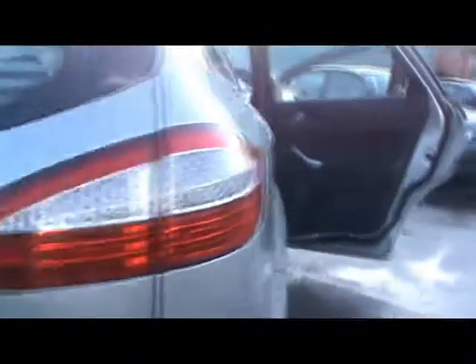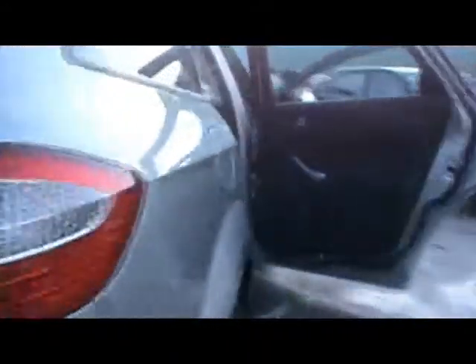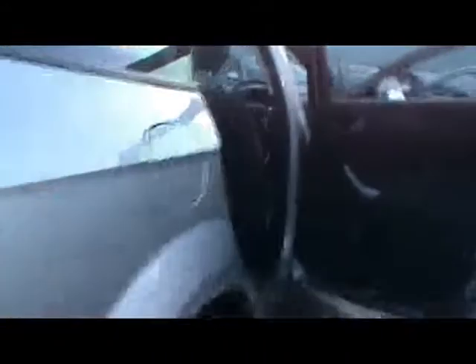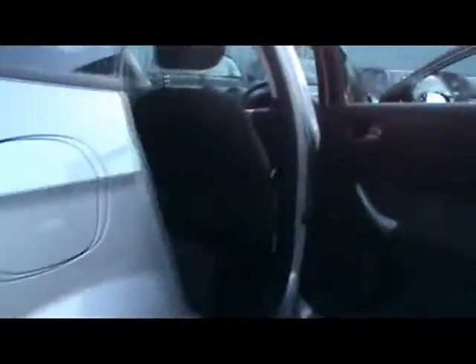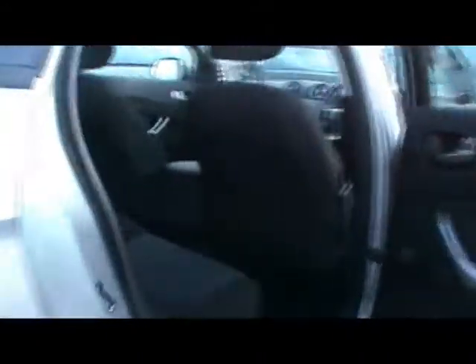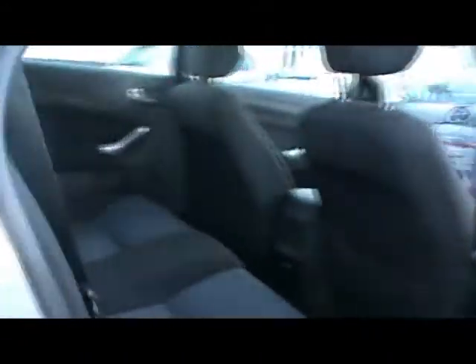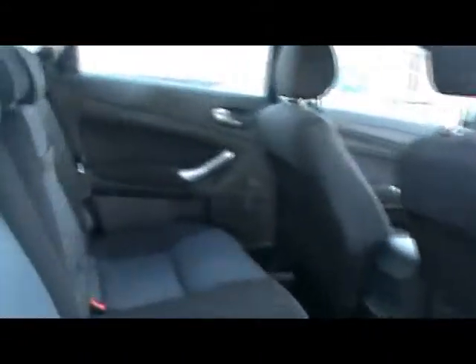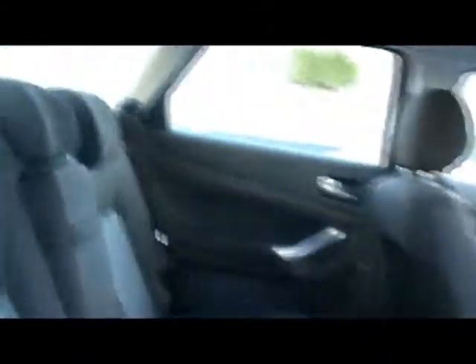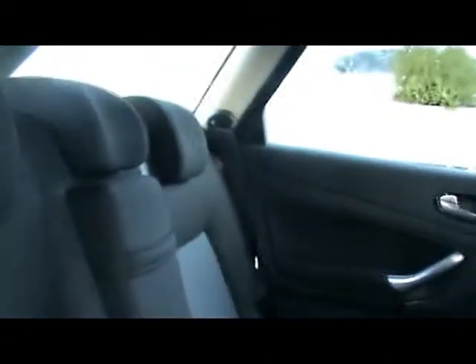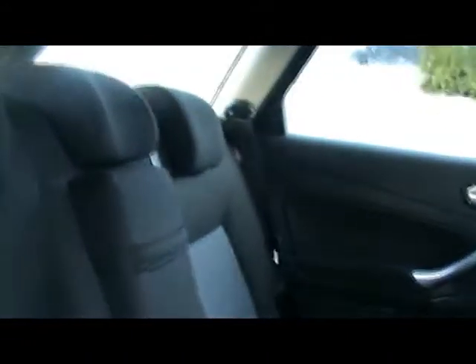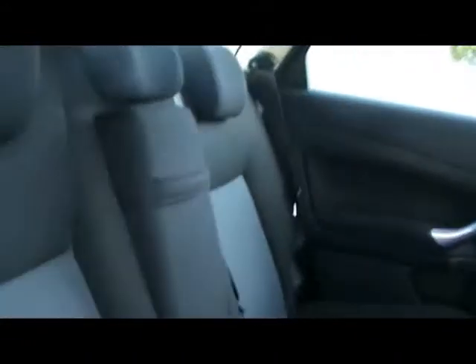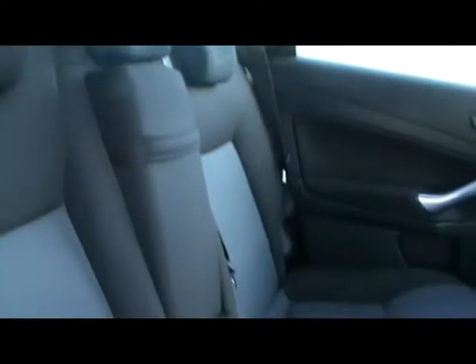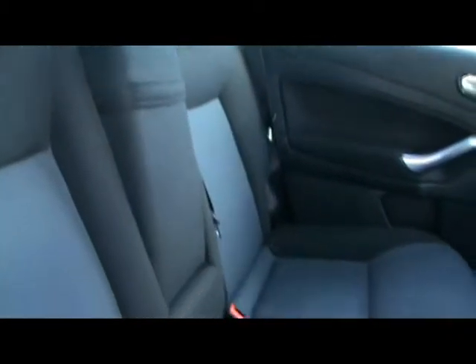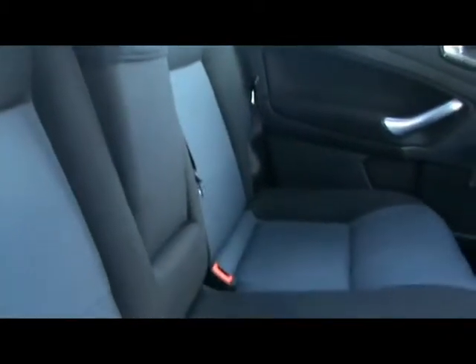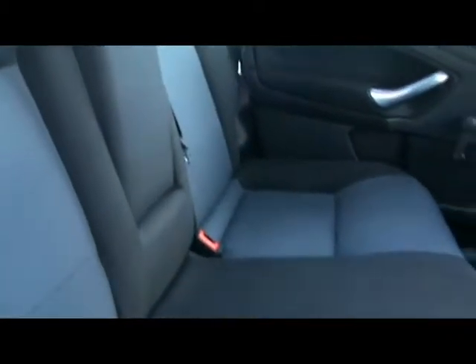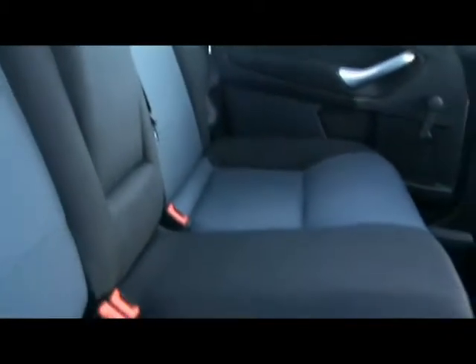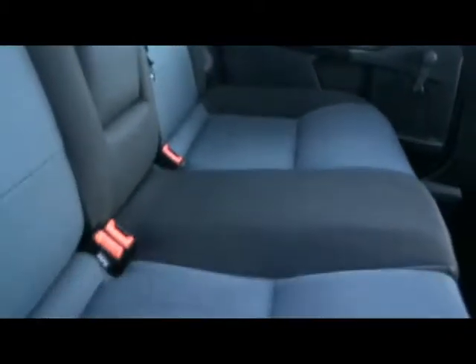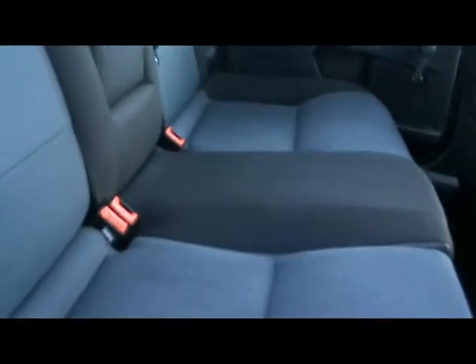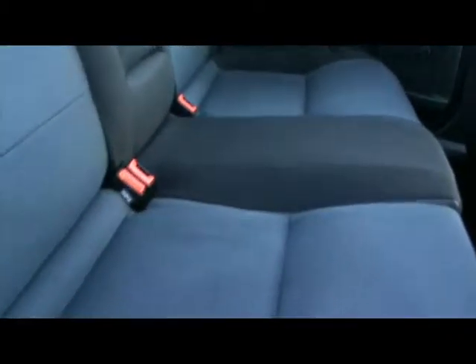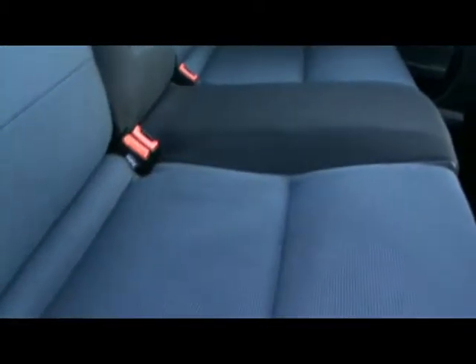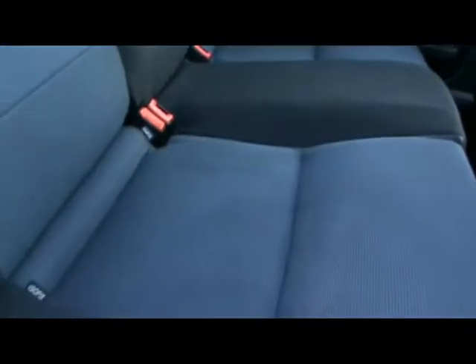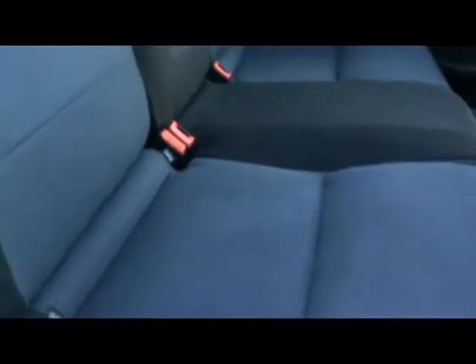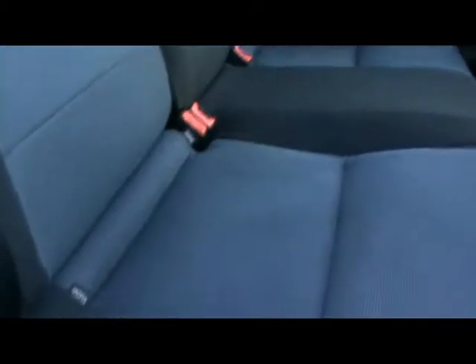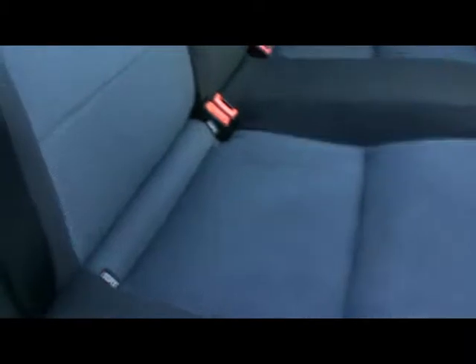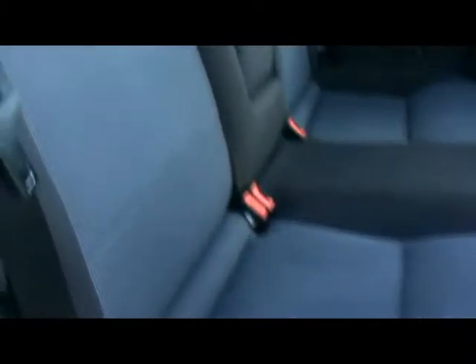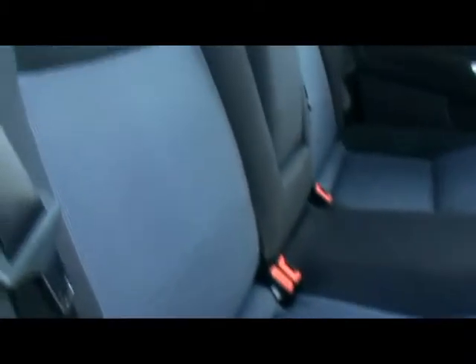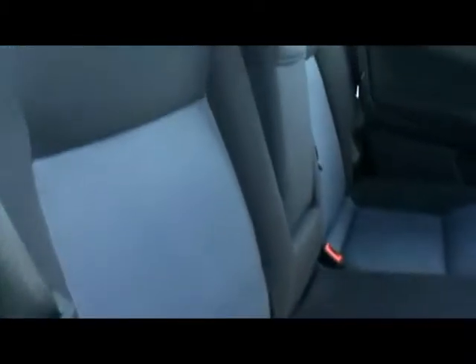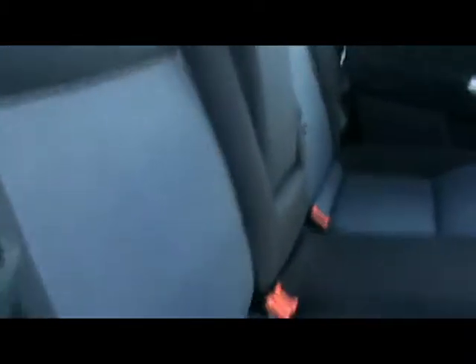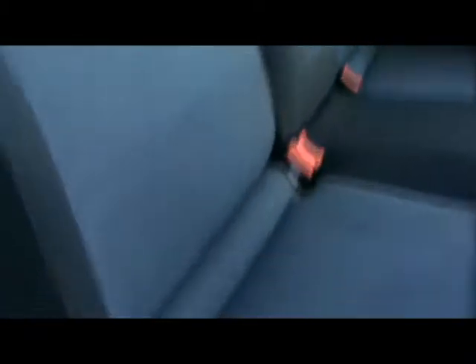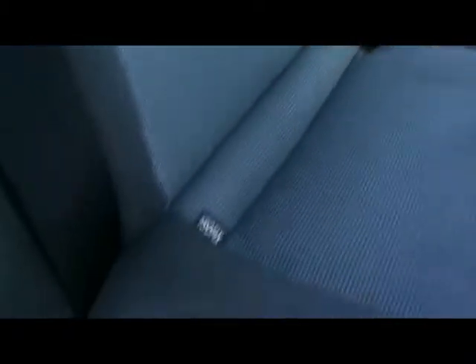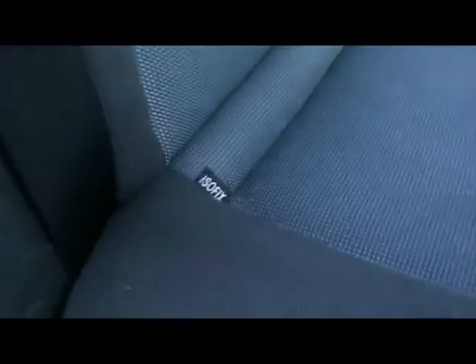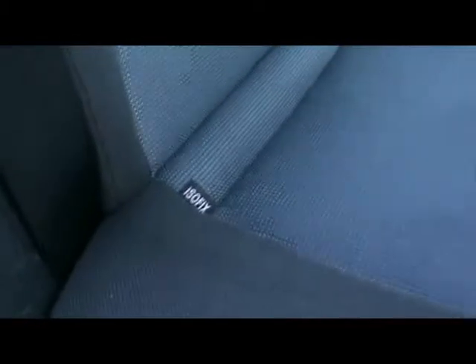So let's take a look inside the car. We've got a full cloth interior, nicely looked after — there's no rips, tears or stains on the seats. And we've got ISOFIX child seat support in the back as well.